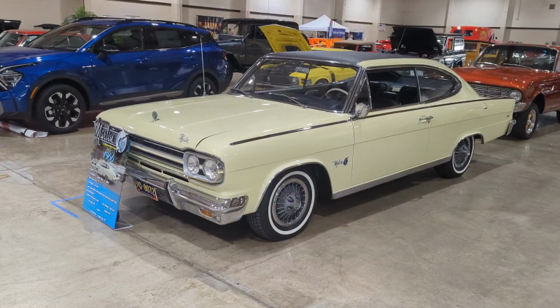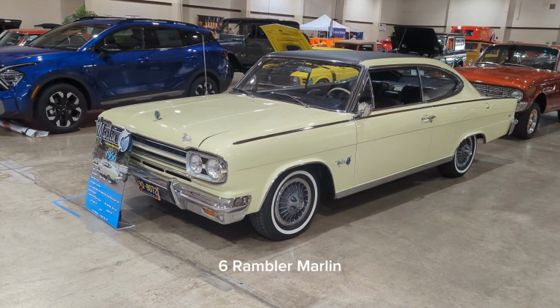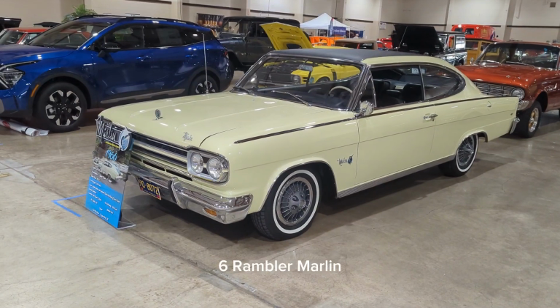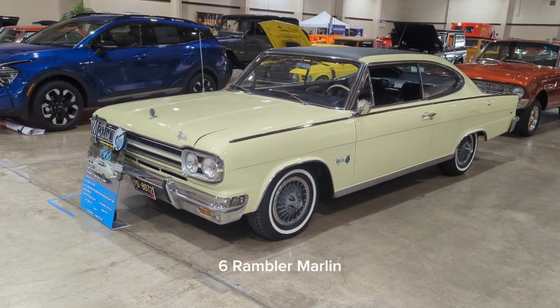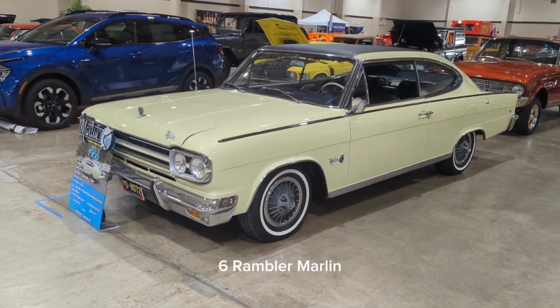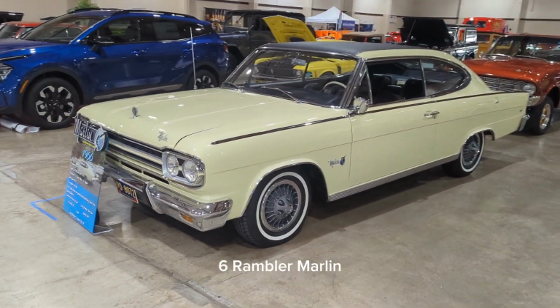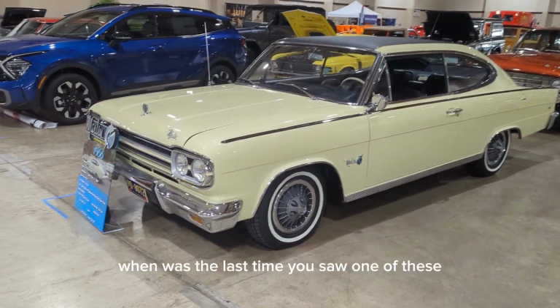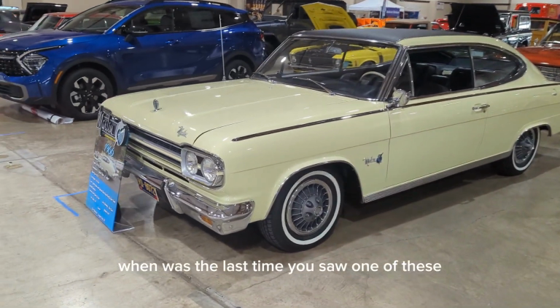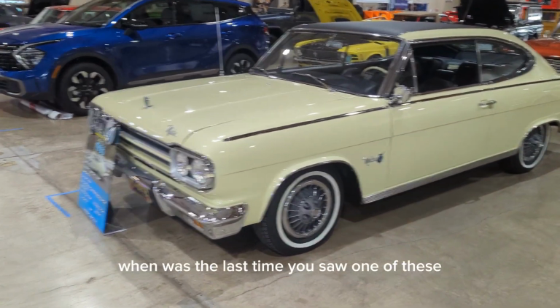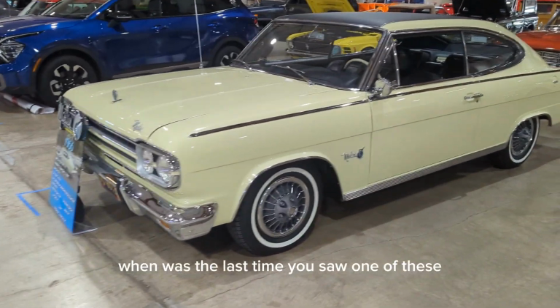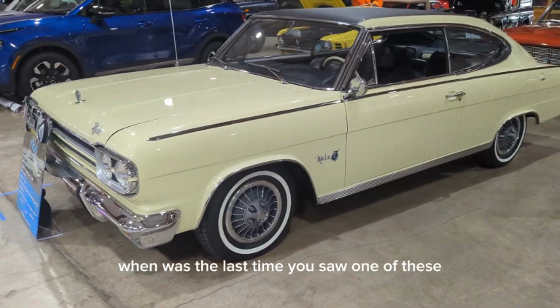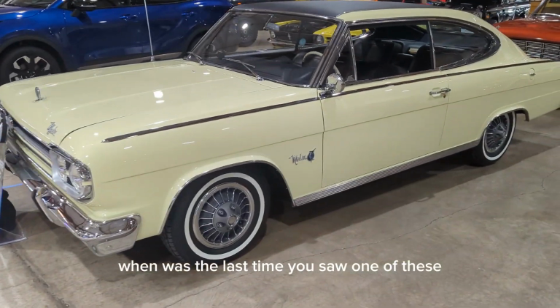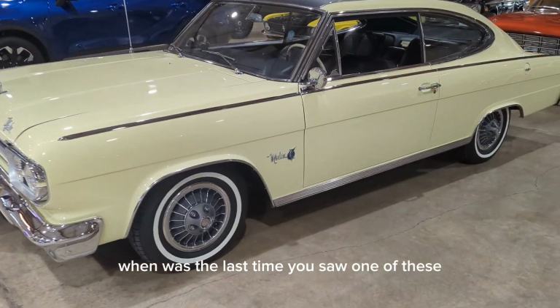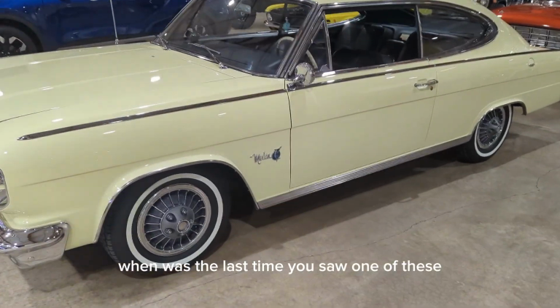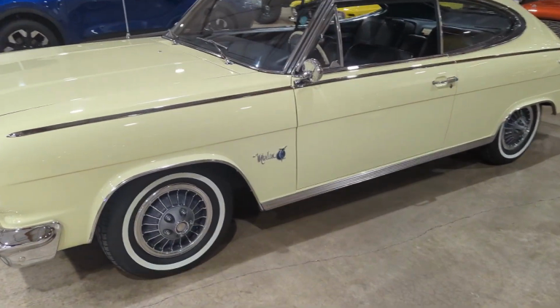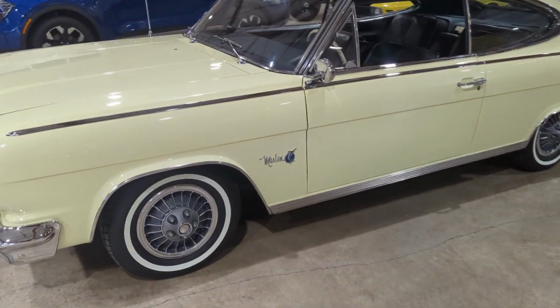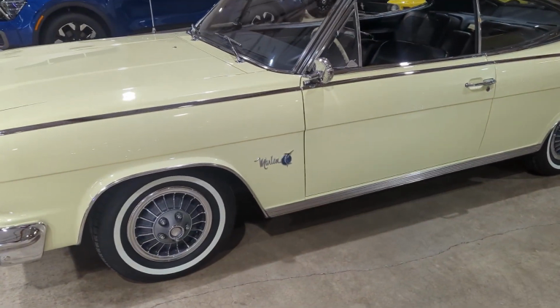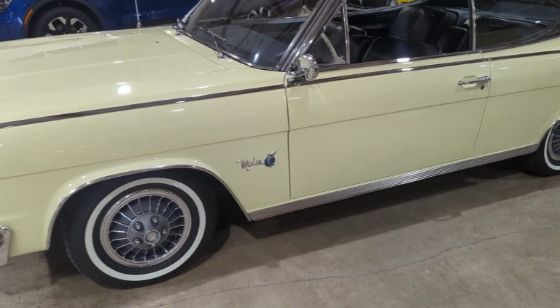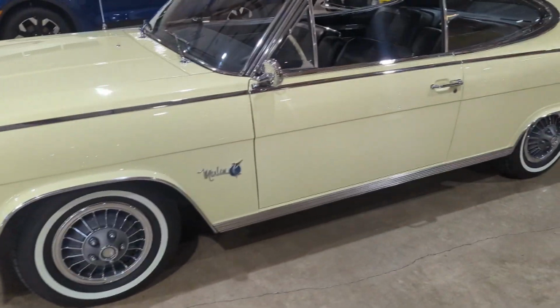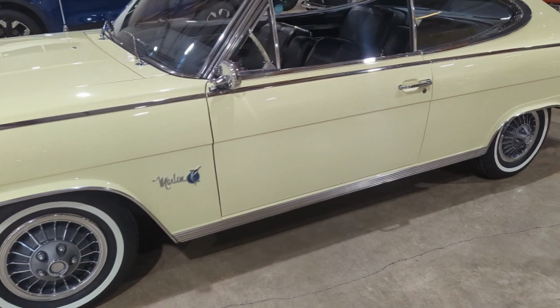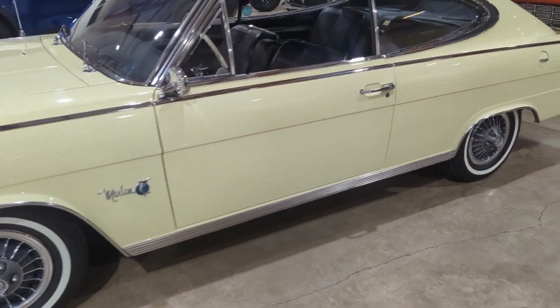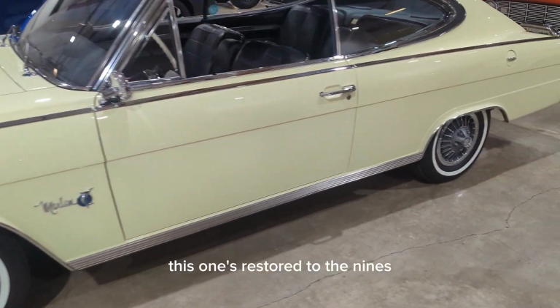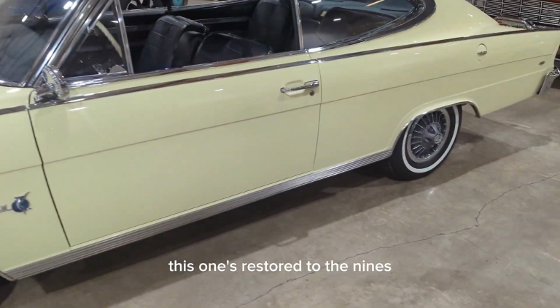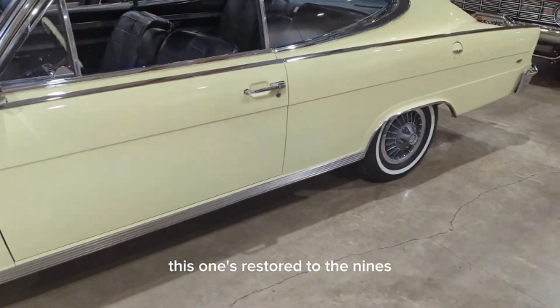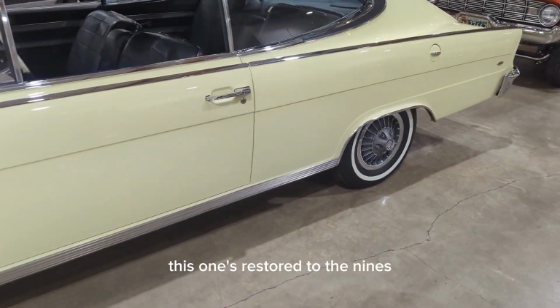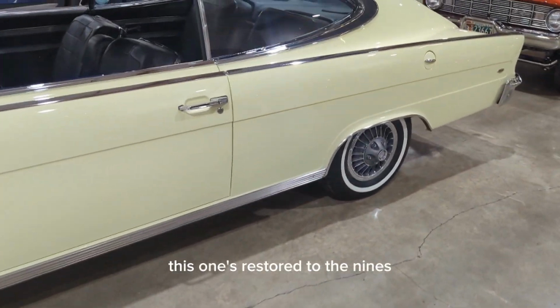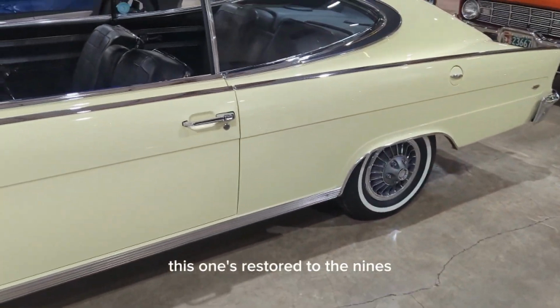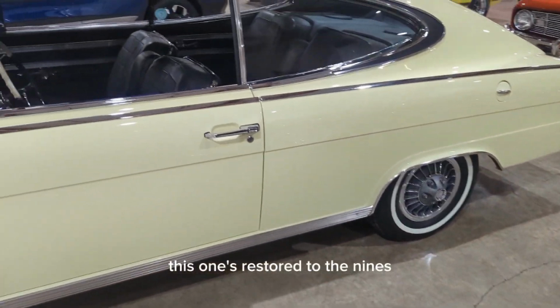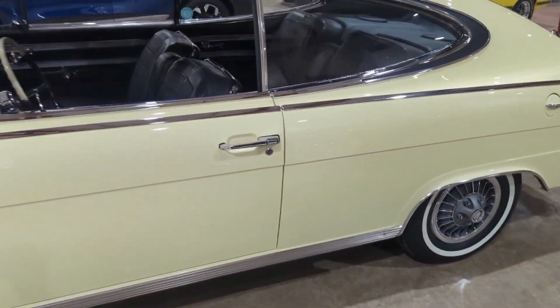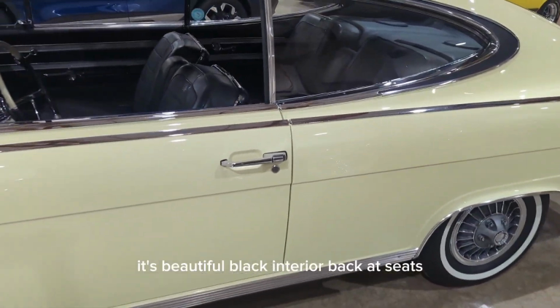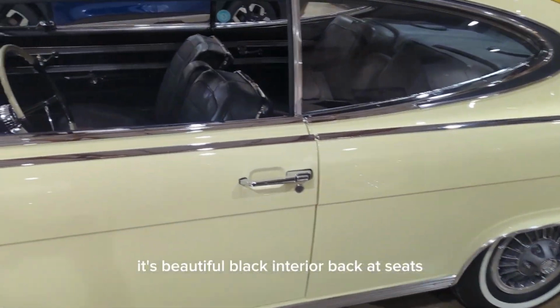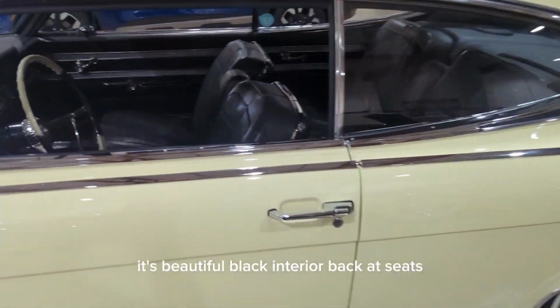66 Rambler Marlin. When was the last time you saw one of these? This one's restored to the nines. It's beautiful.